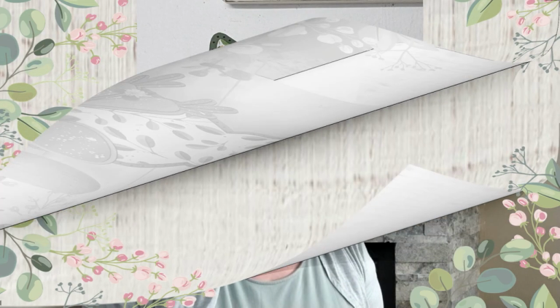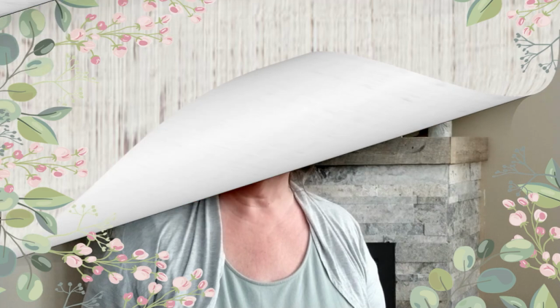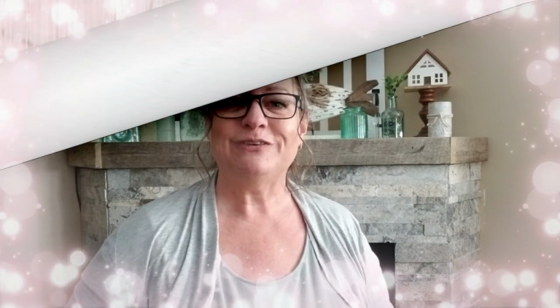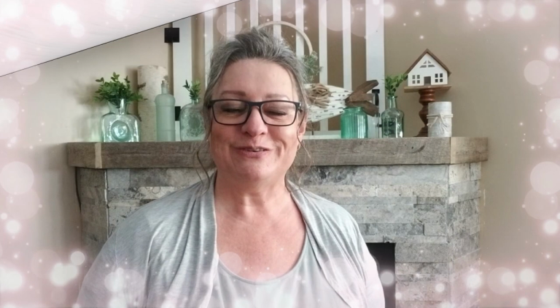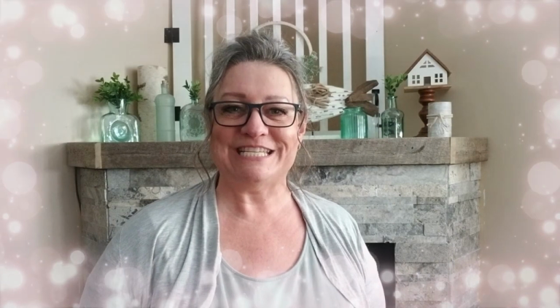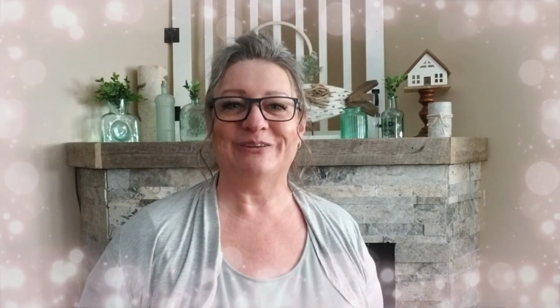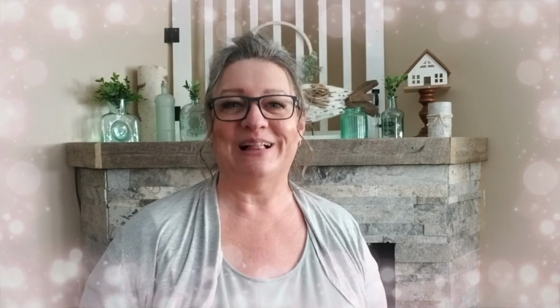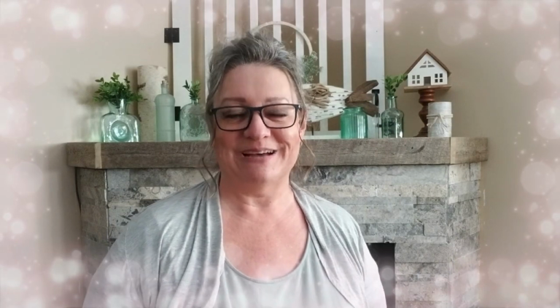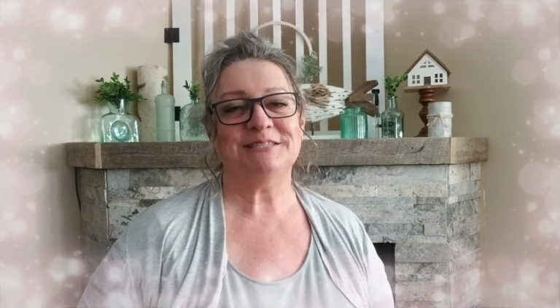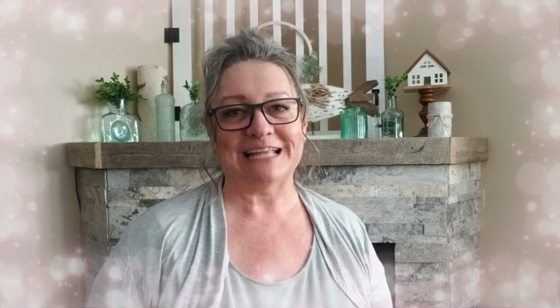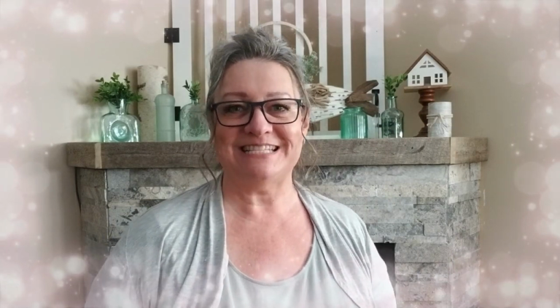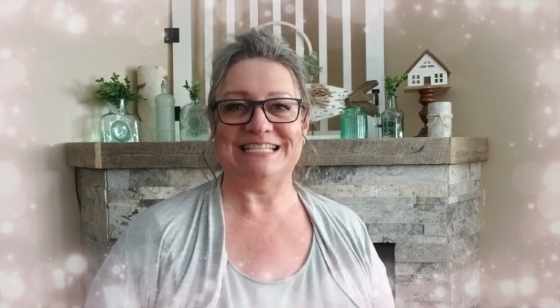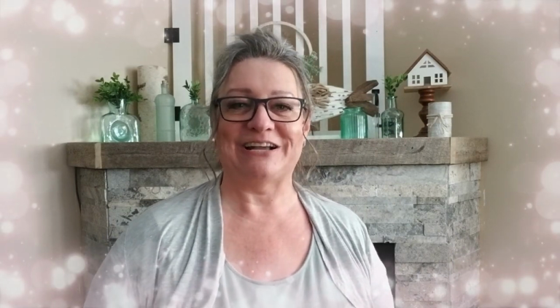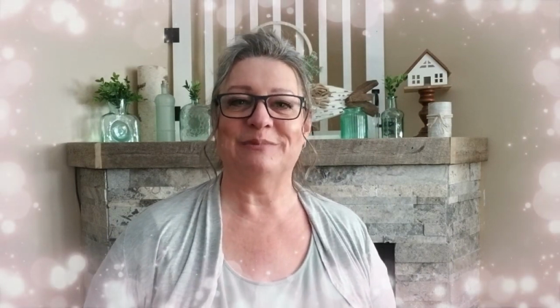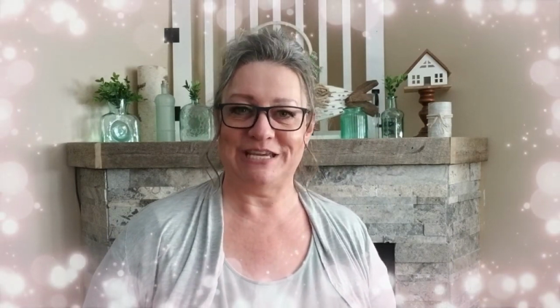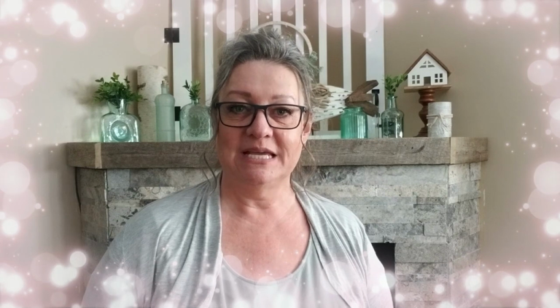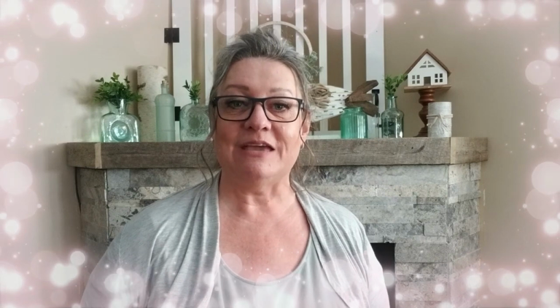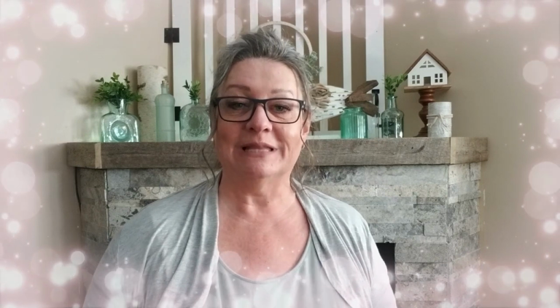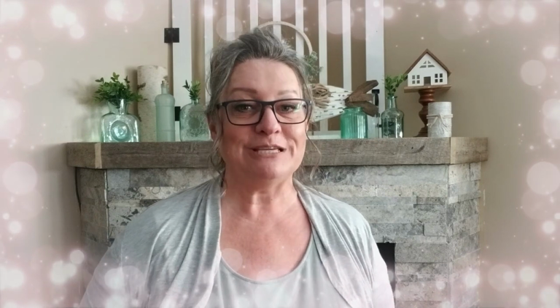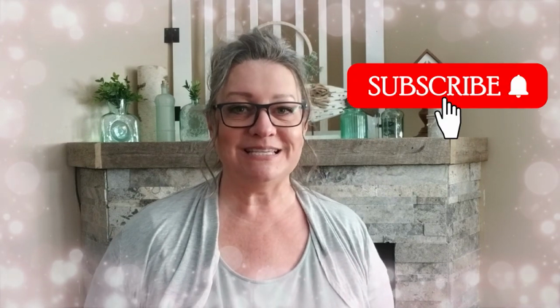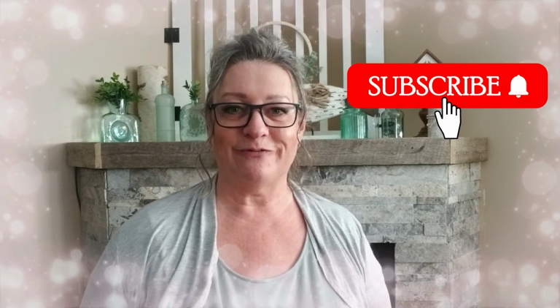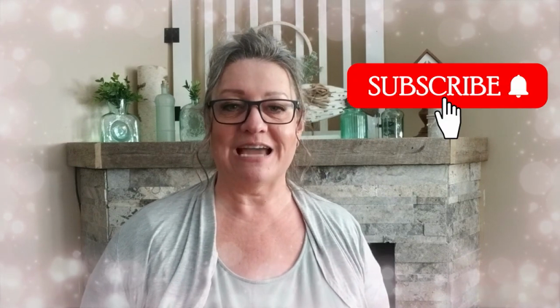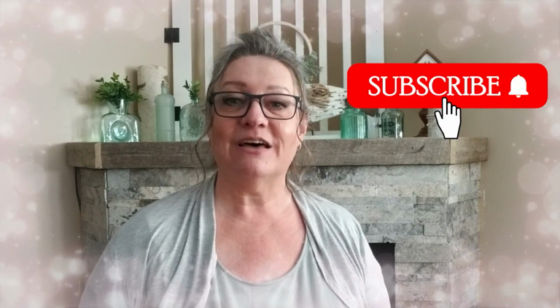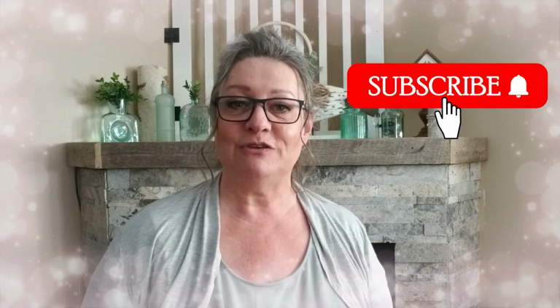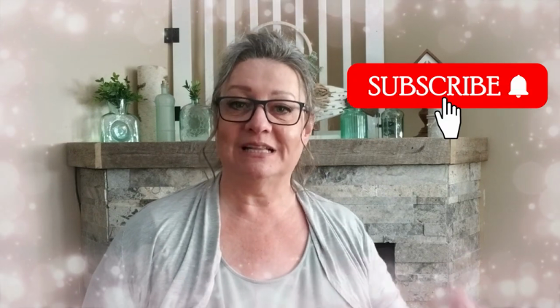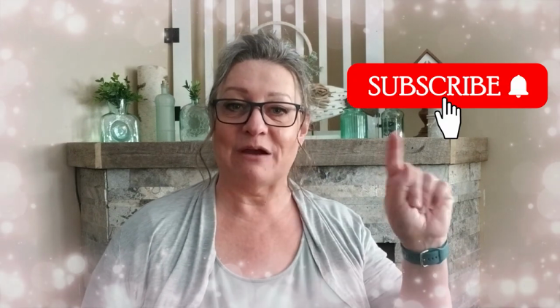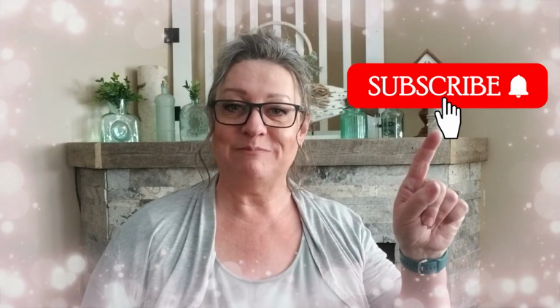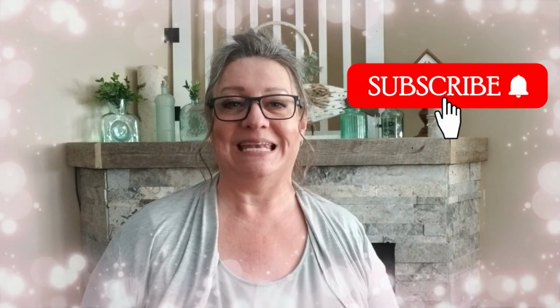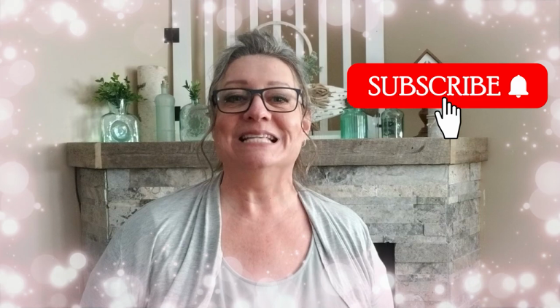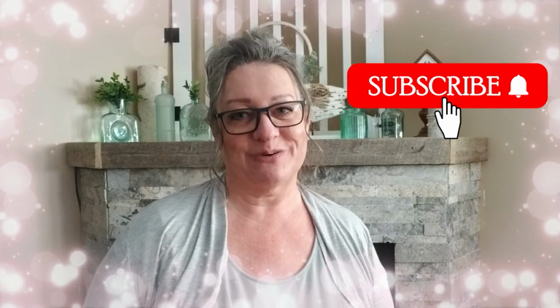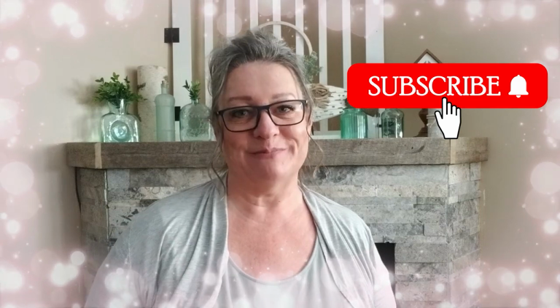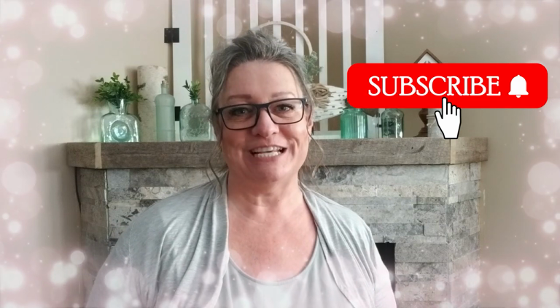If you're new to my channel, welcome — I'm so glad you decided to click on my video. If you like what you see so far, I'd love it if you could click that red button and subscribe to my channel.